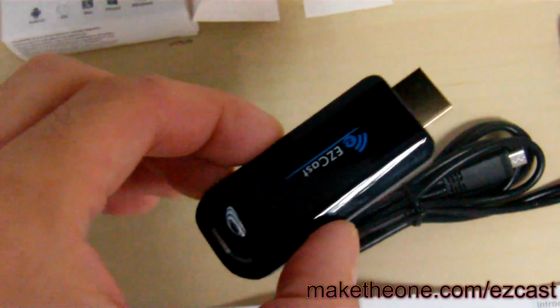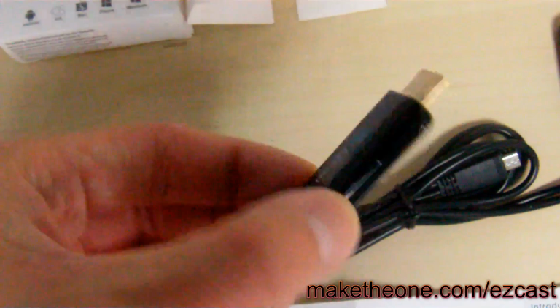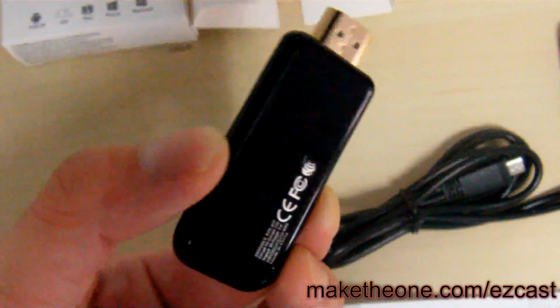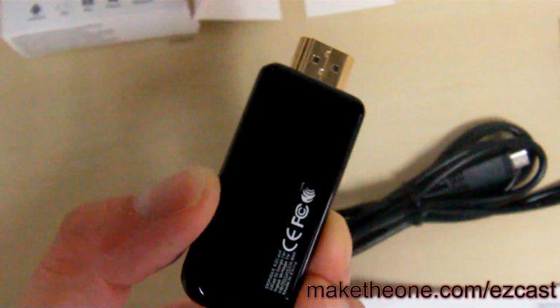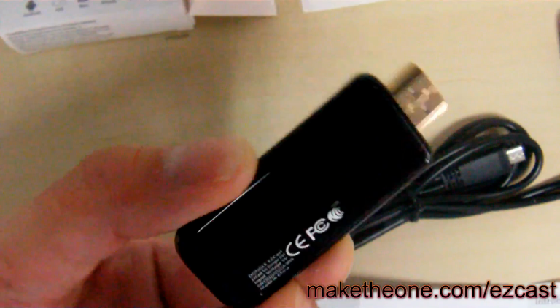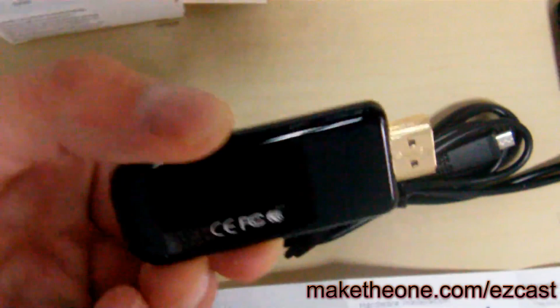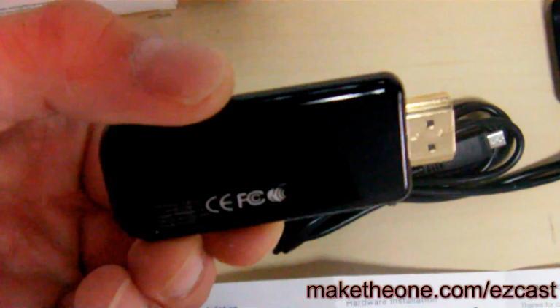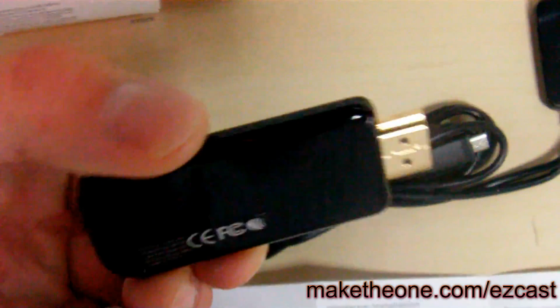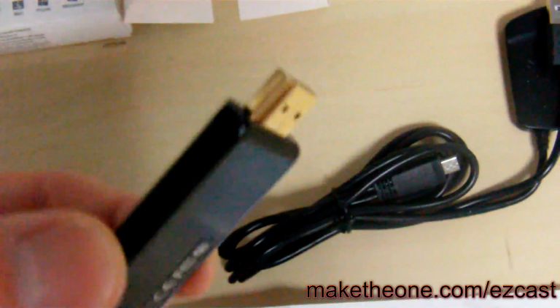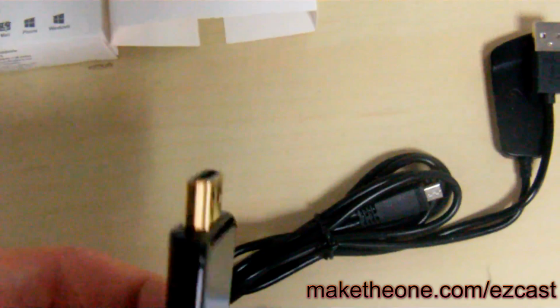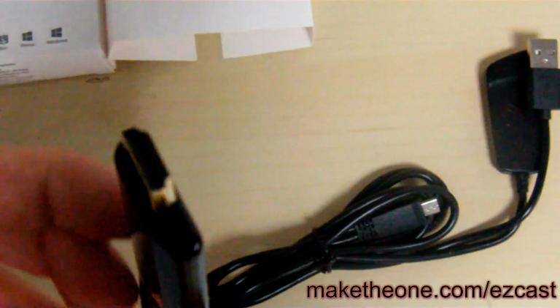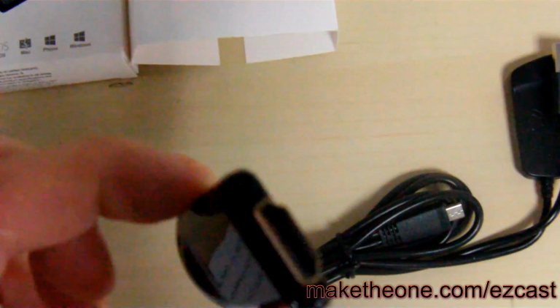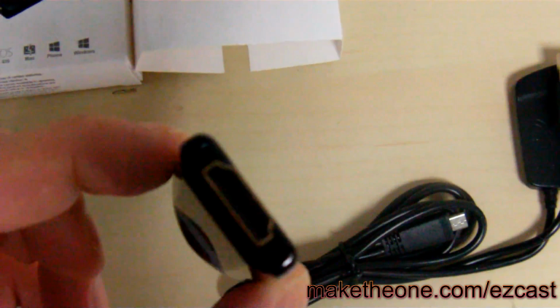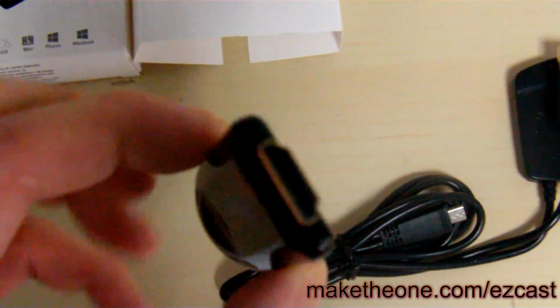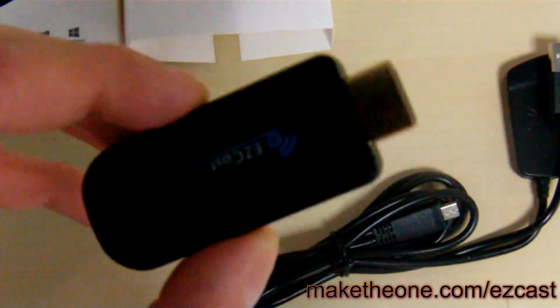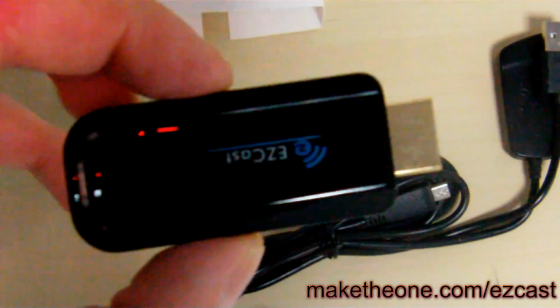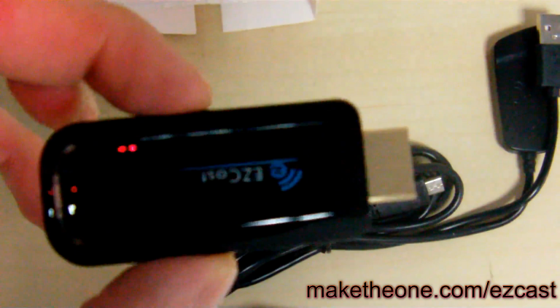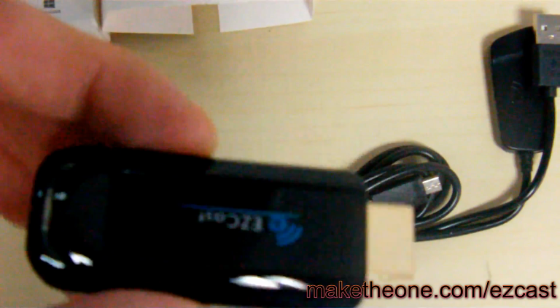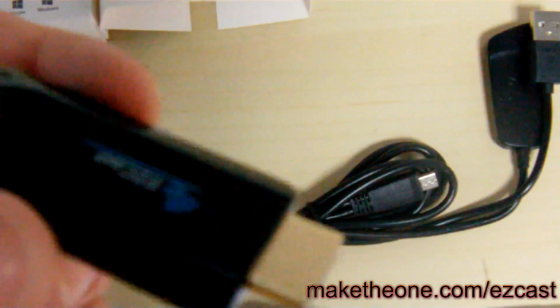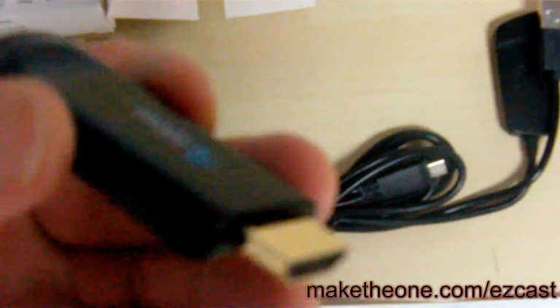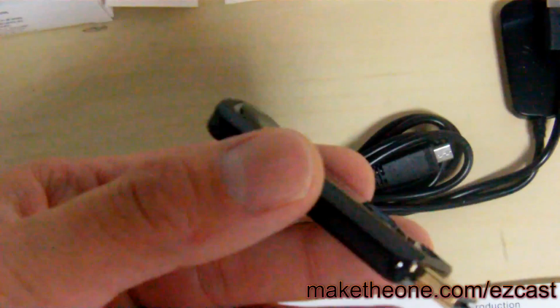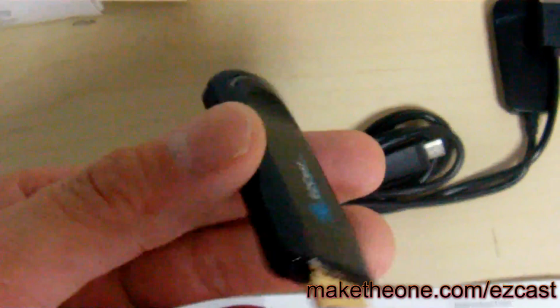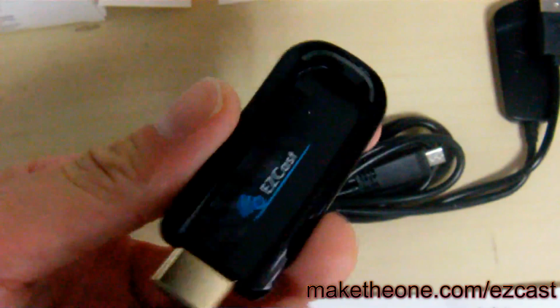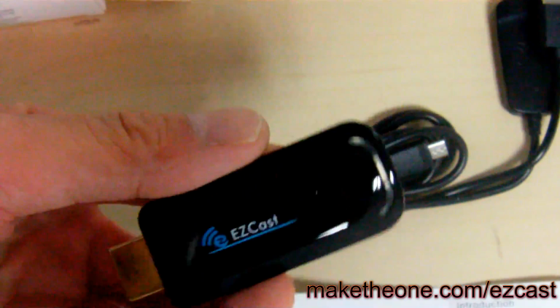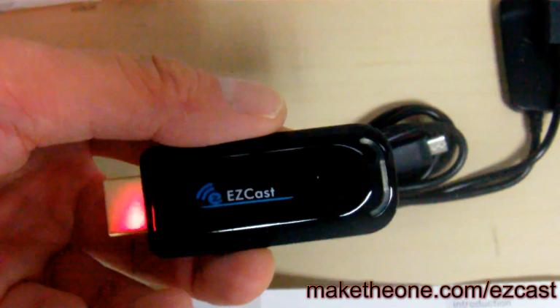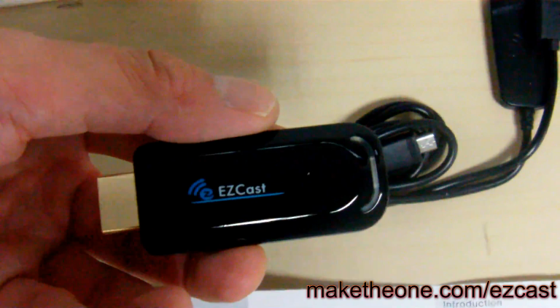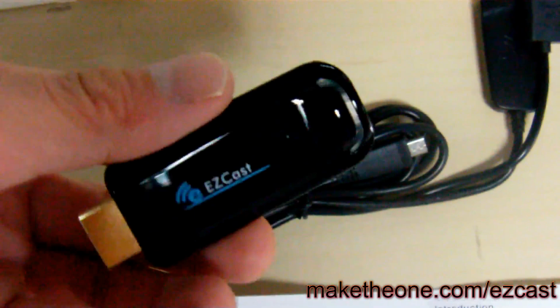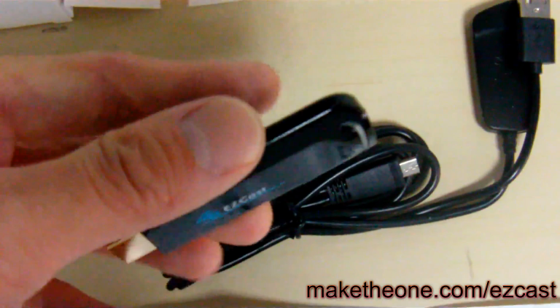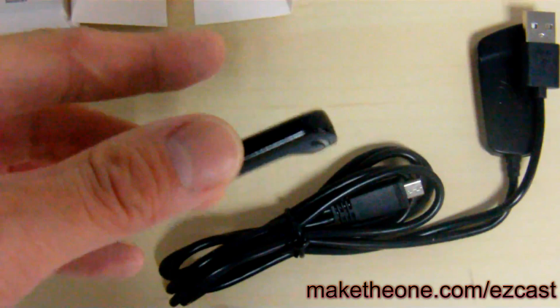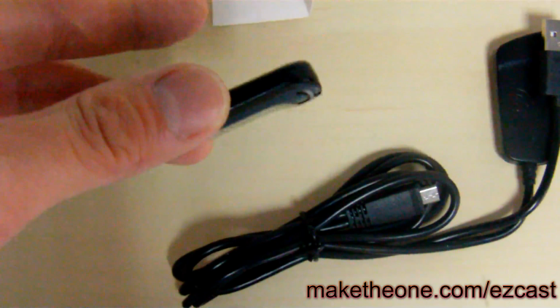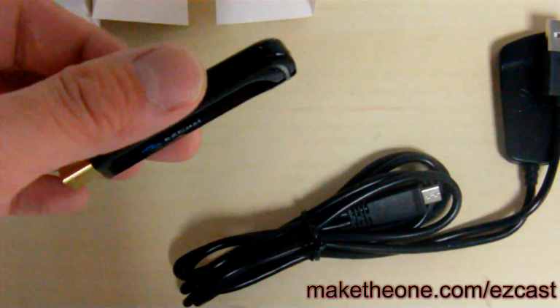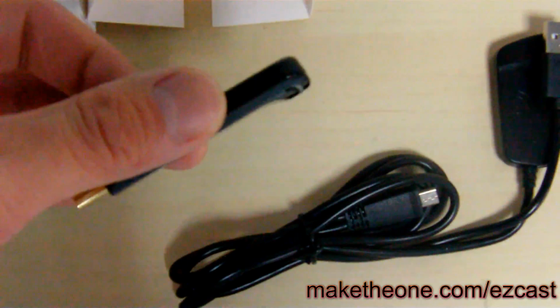The EZcast is a neat little gadget for Miracast, AirPlay, and DLNA. The new model got a lot smaller, as you can see — very comfortable to touch and to hold, with a very well-made casing.